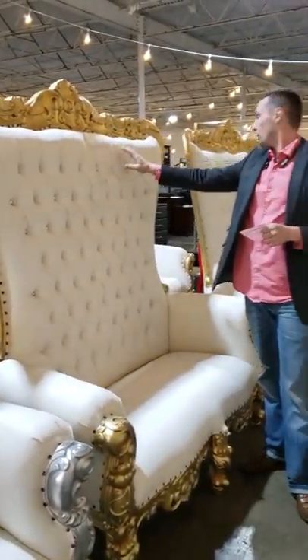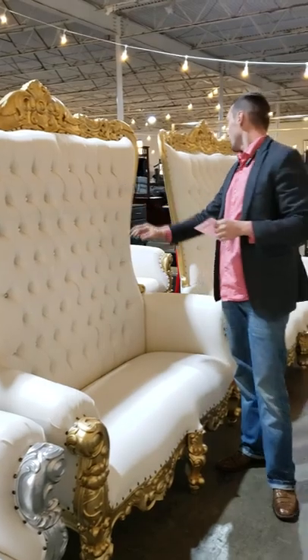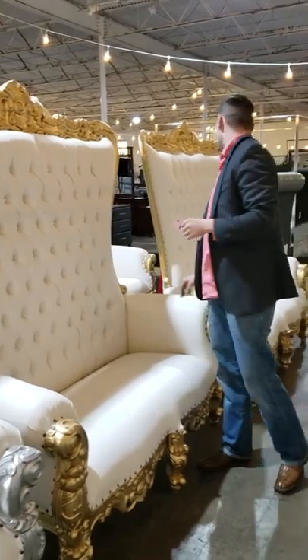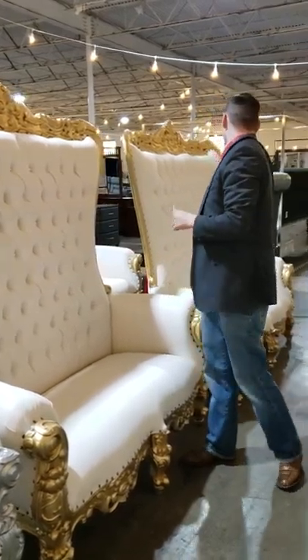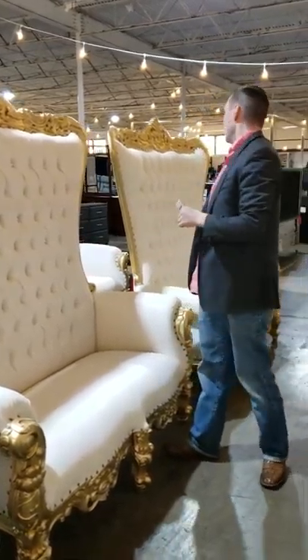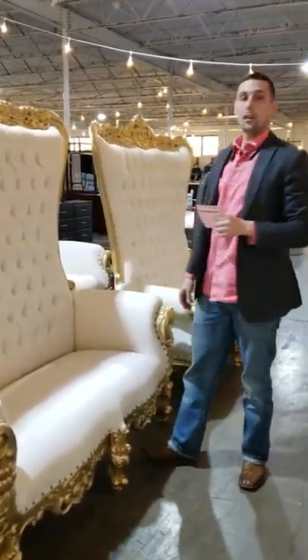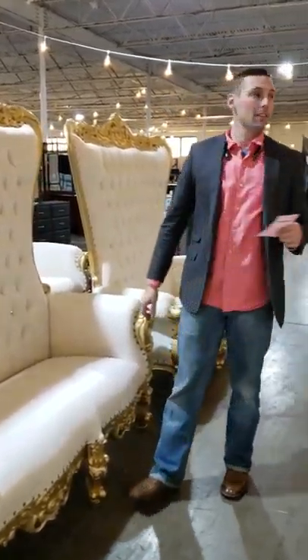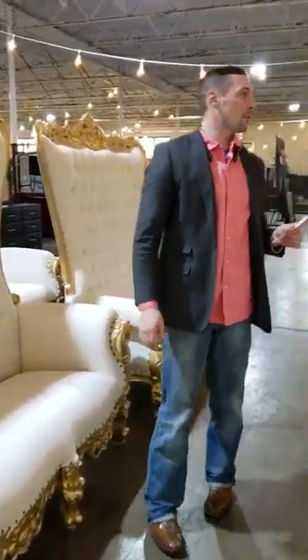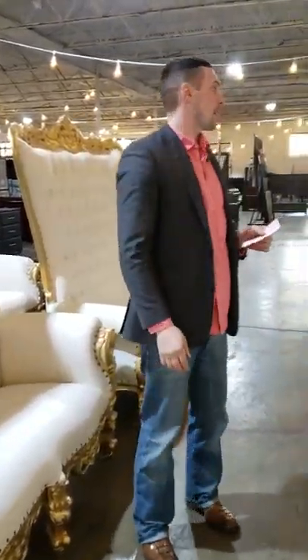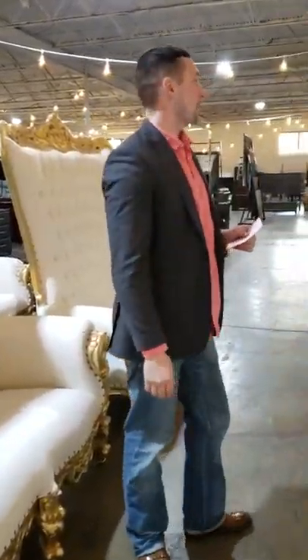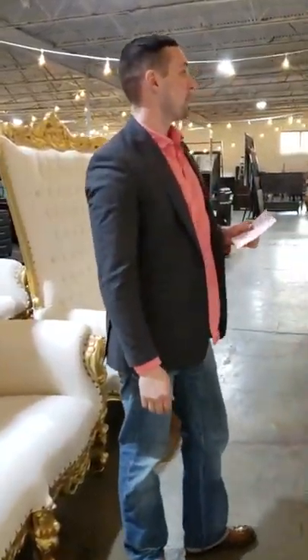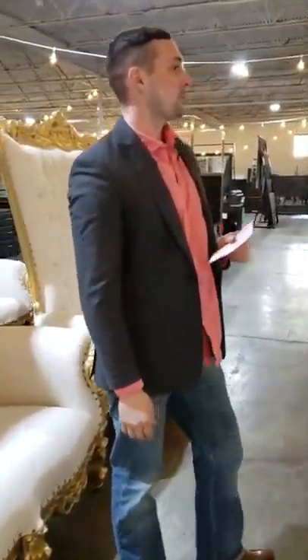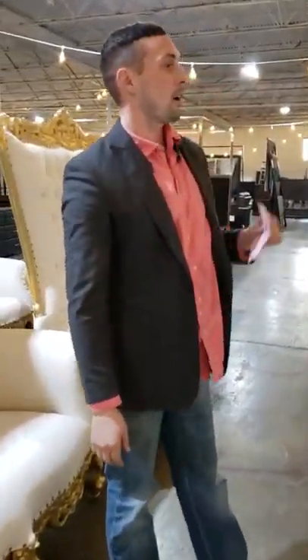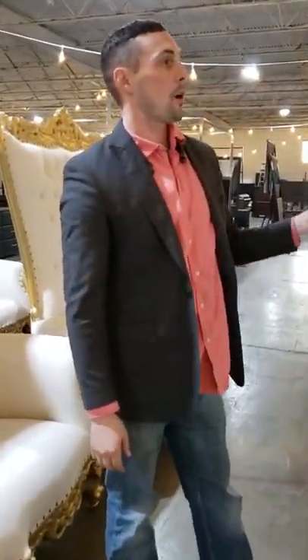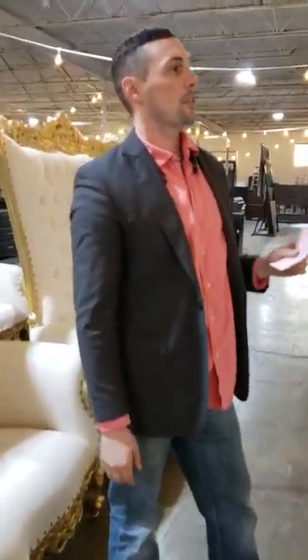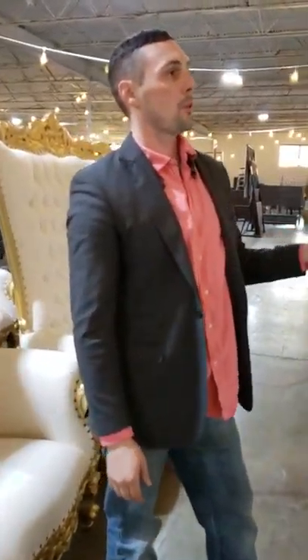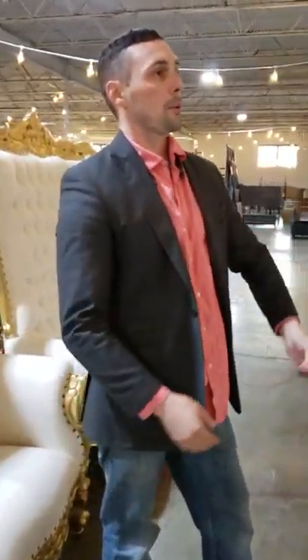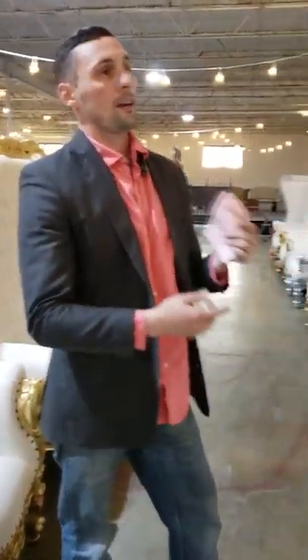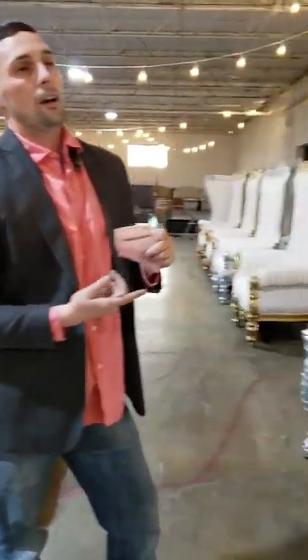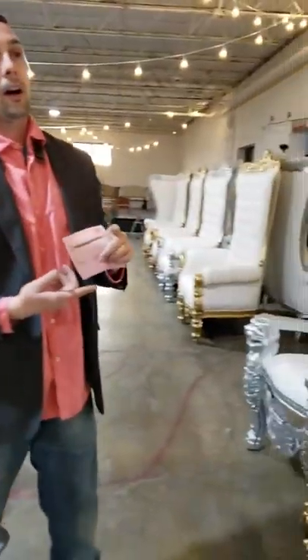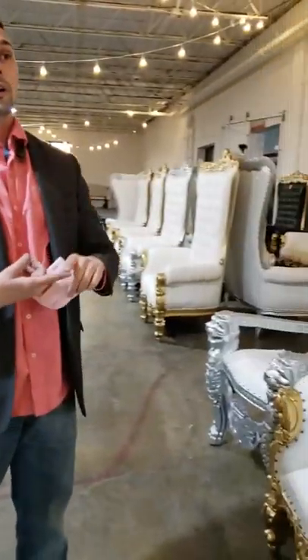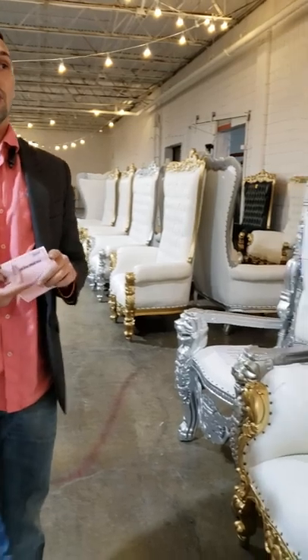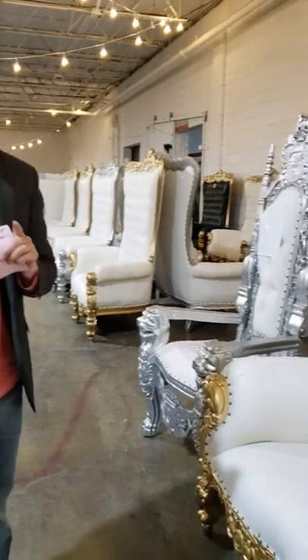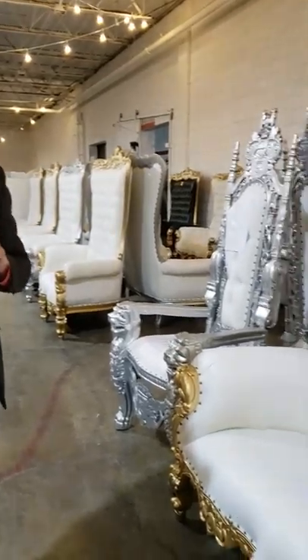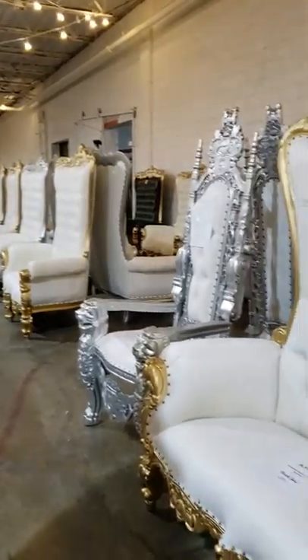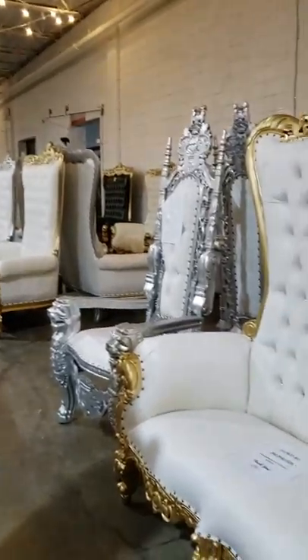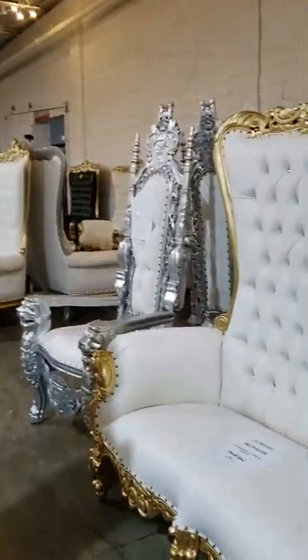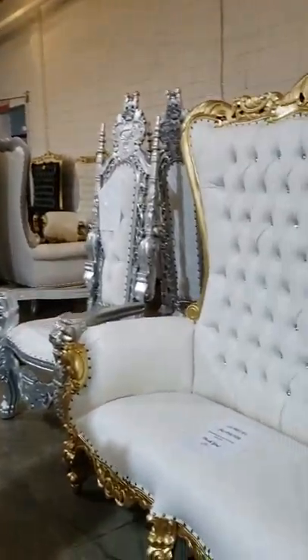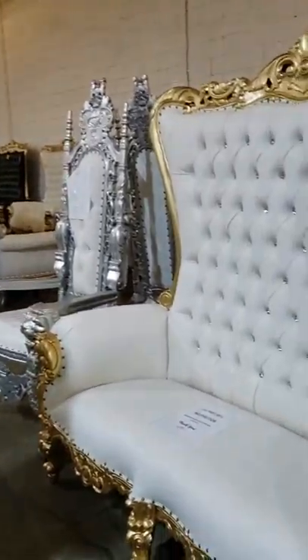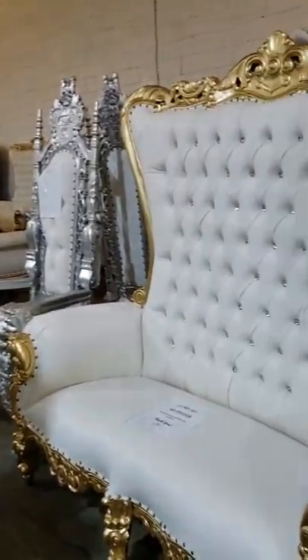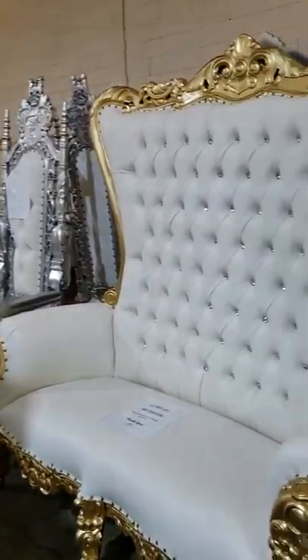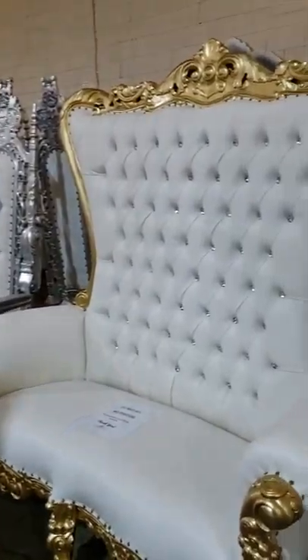The white and gold is very, very popular as well. They're very nice. We have a ton of these right now. We've also got white and silver, white and black, red and gold, black and gold — pretty much any color you can think of.